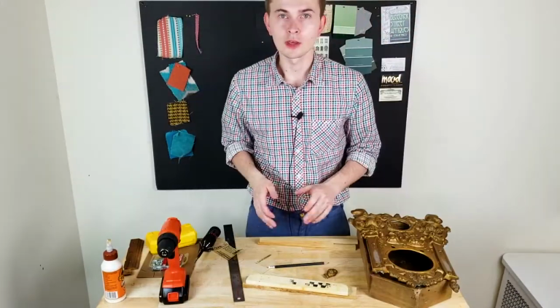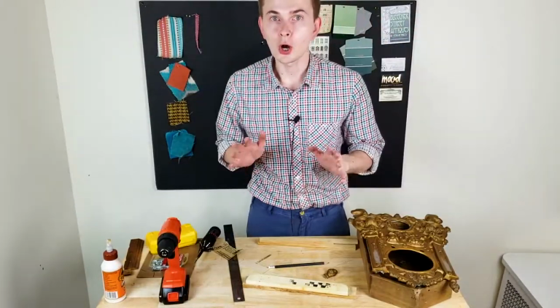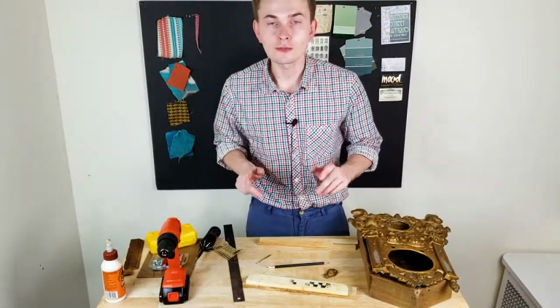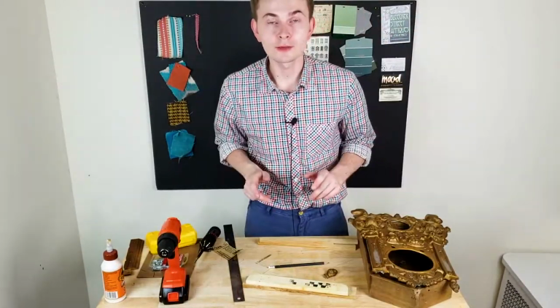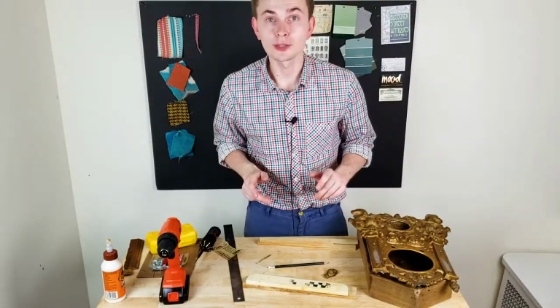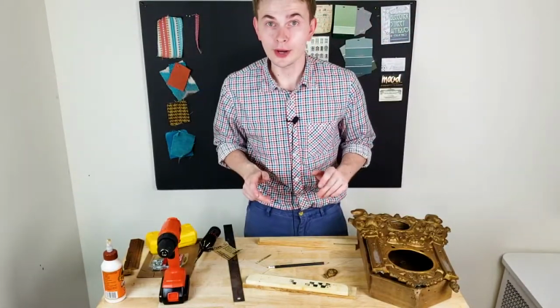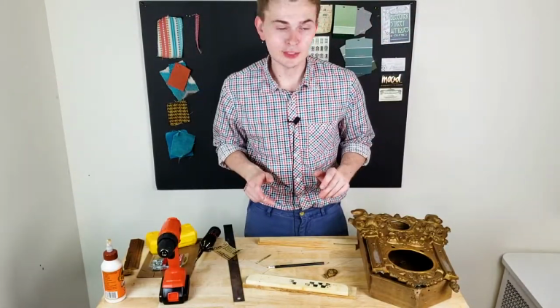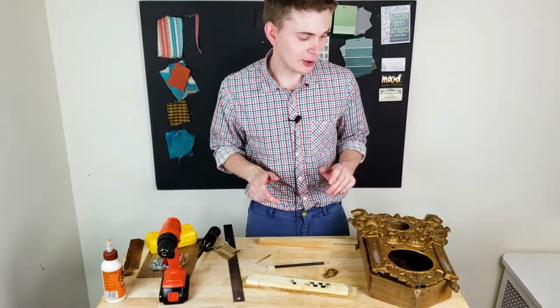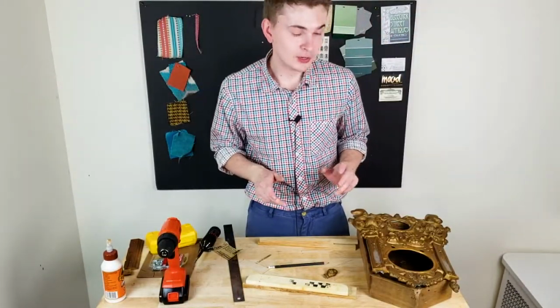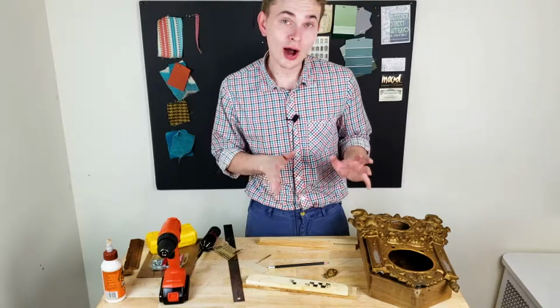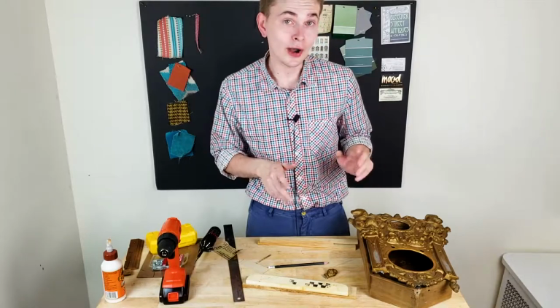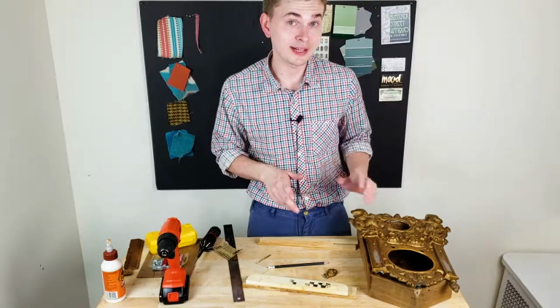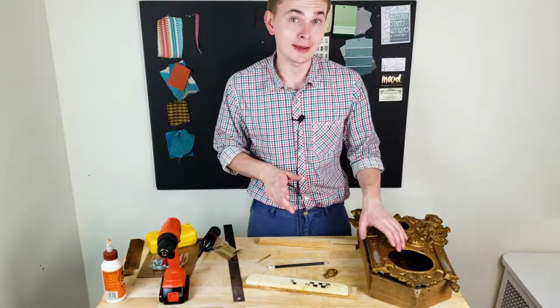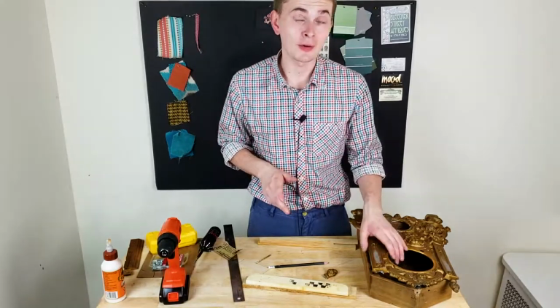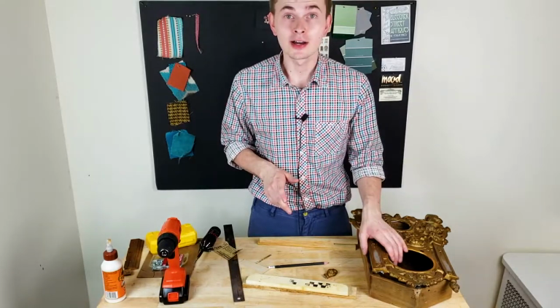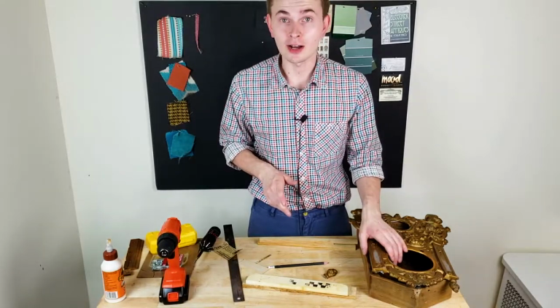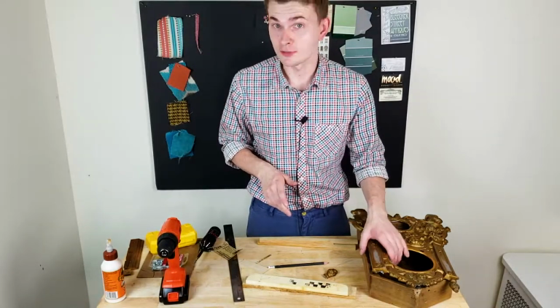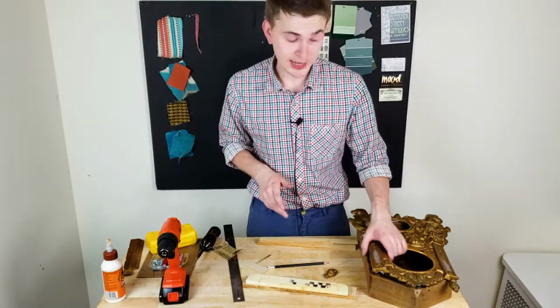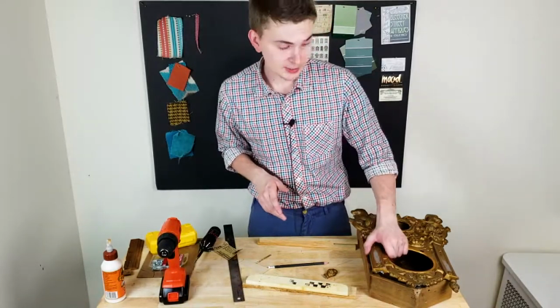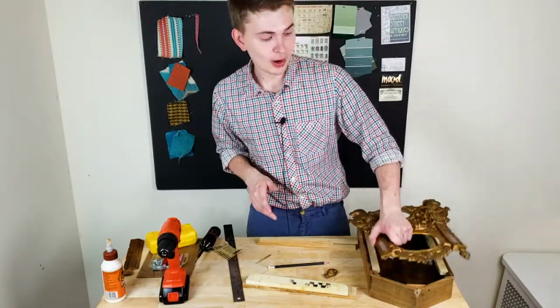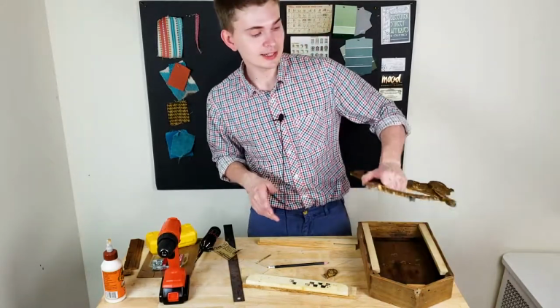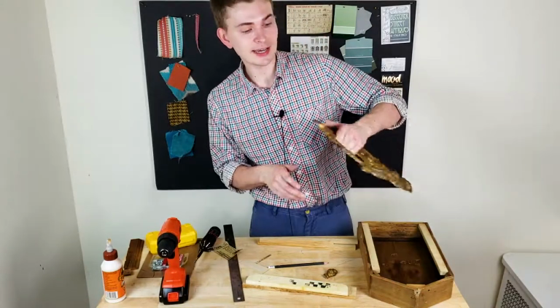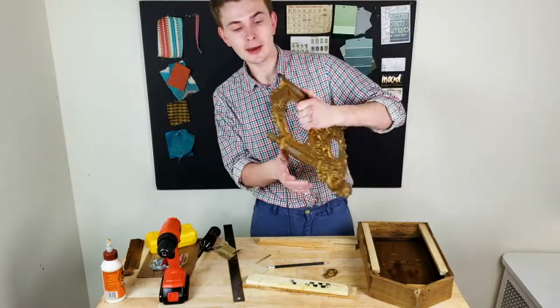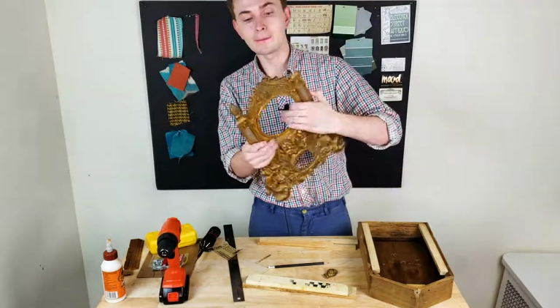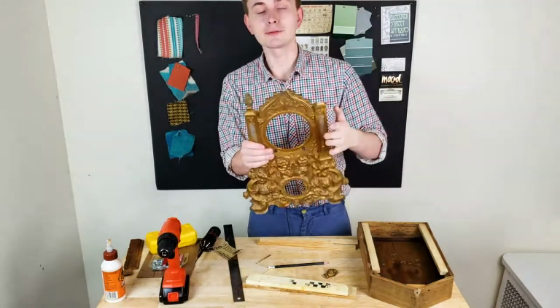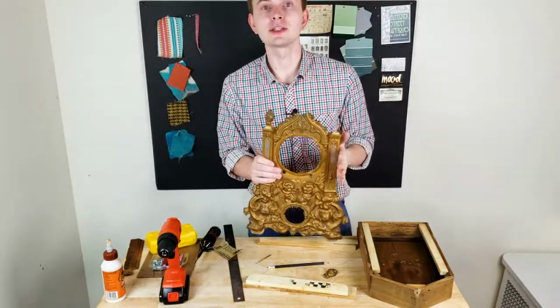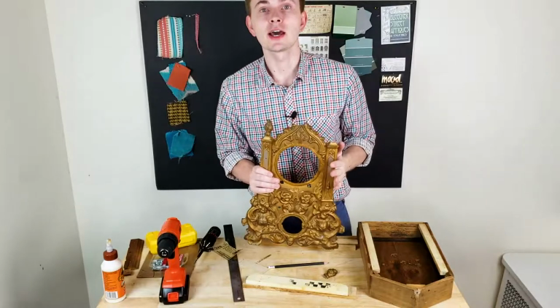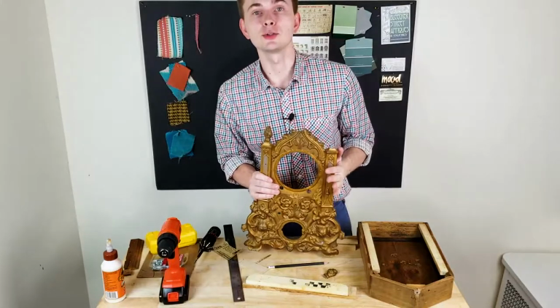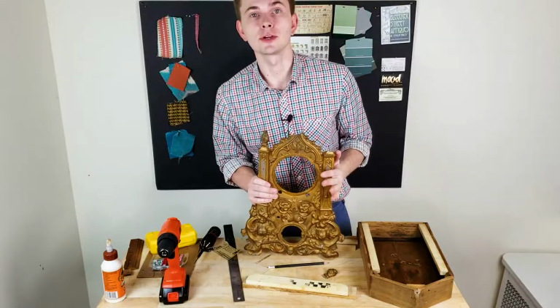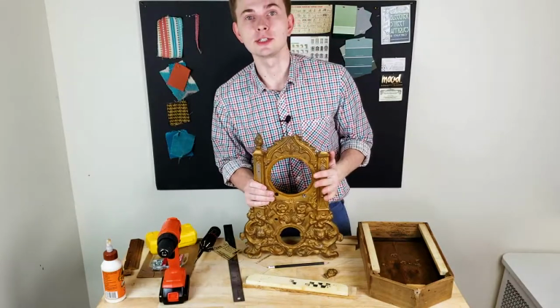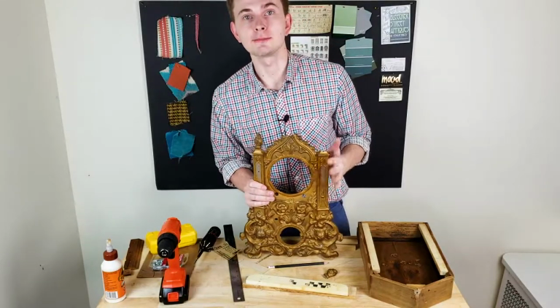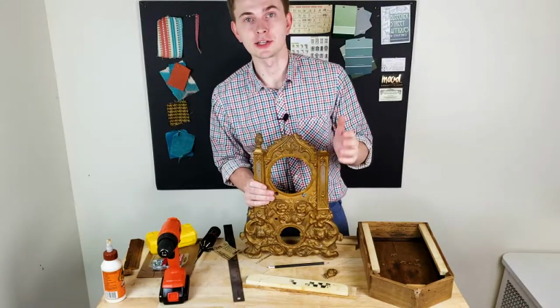The whole fitting went well, so now I know how I will assemble the clock at the very end. I can take the metal piece and do a very deep cleaning.